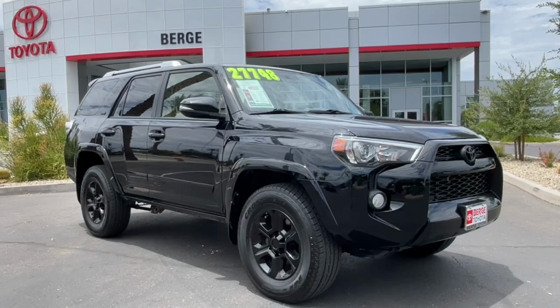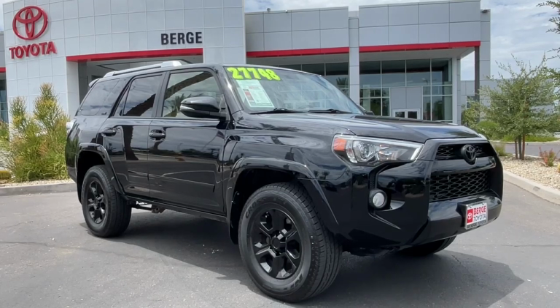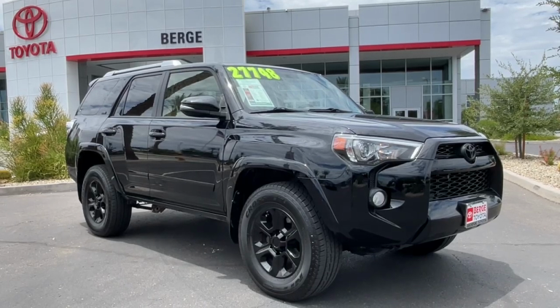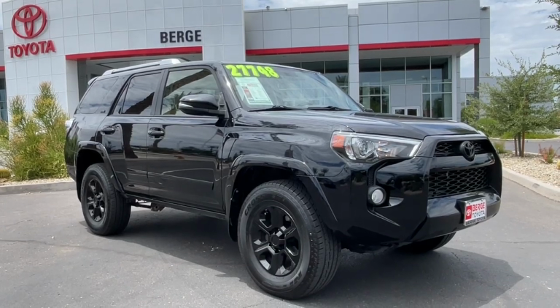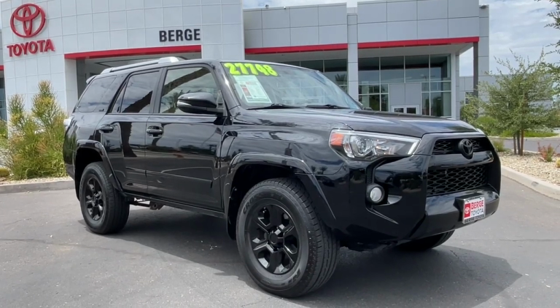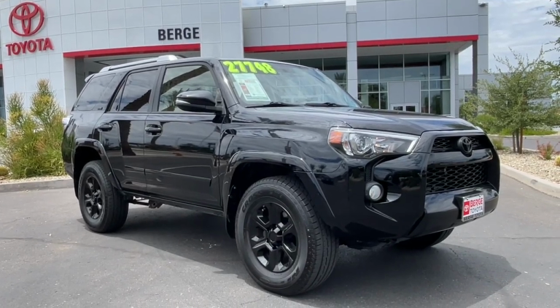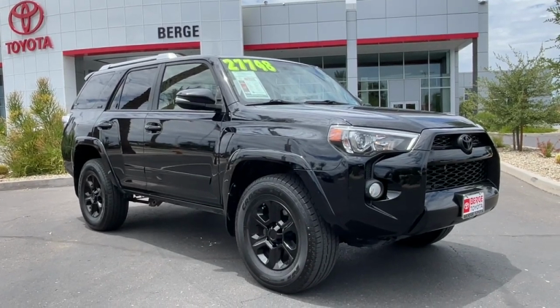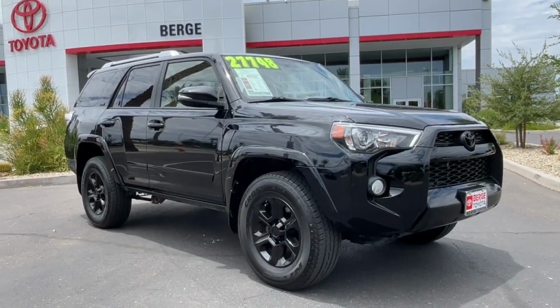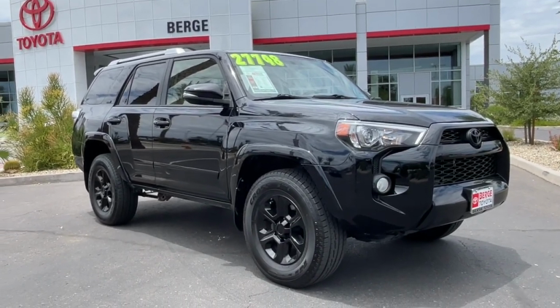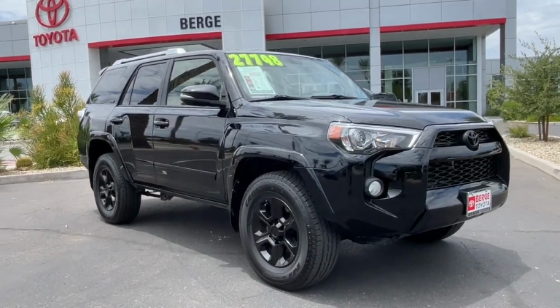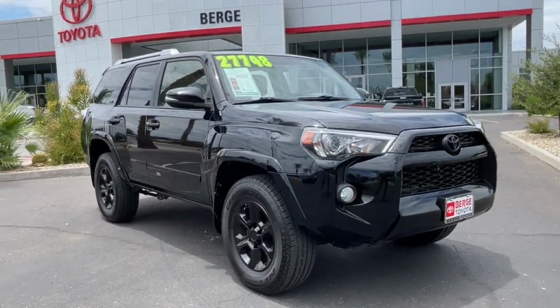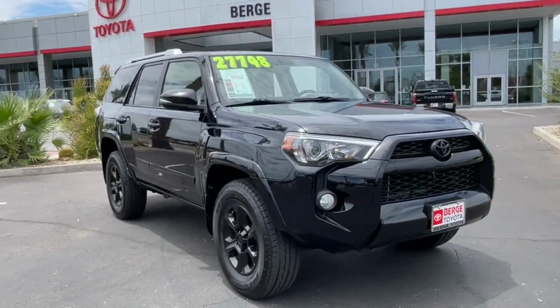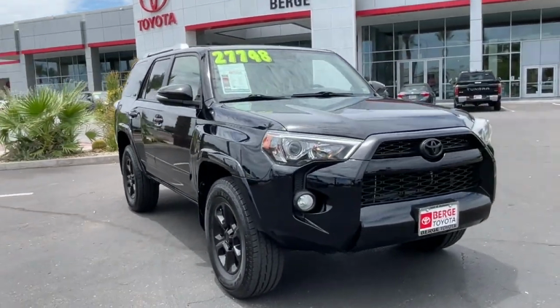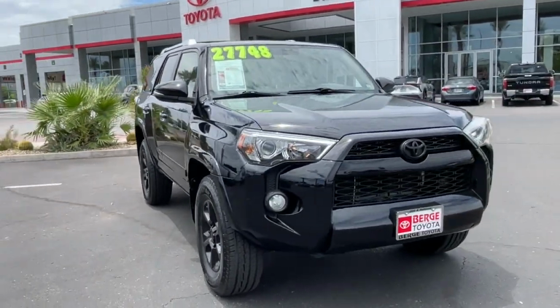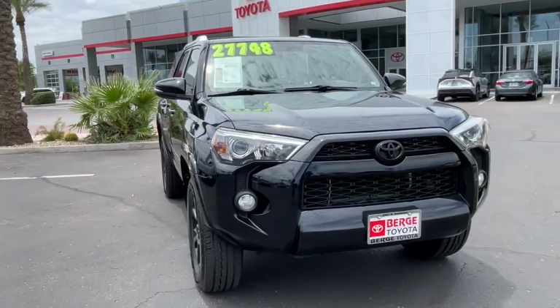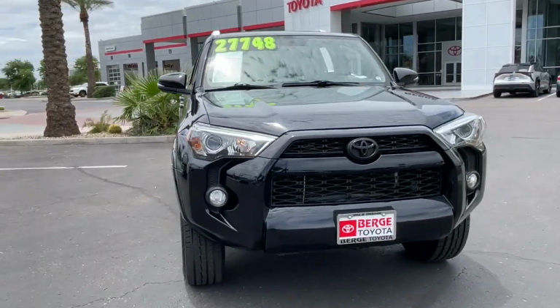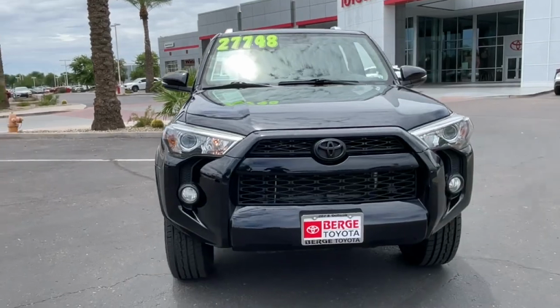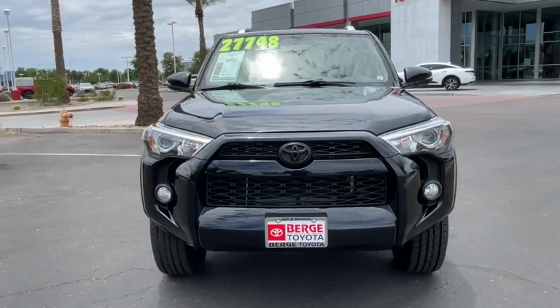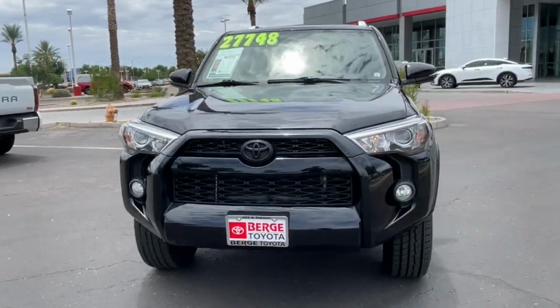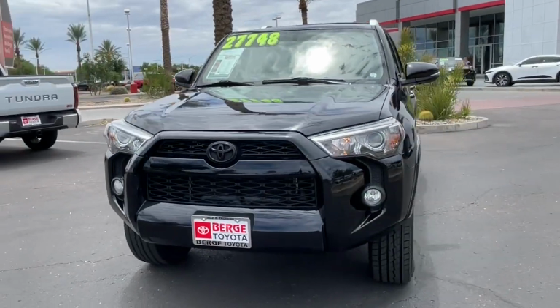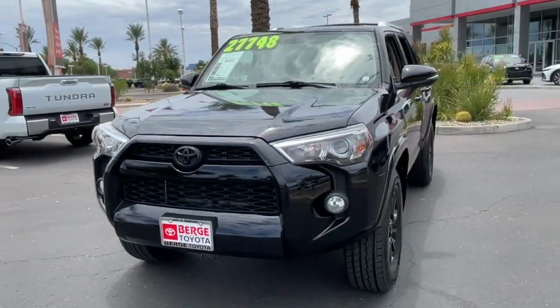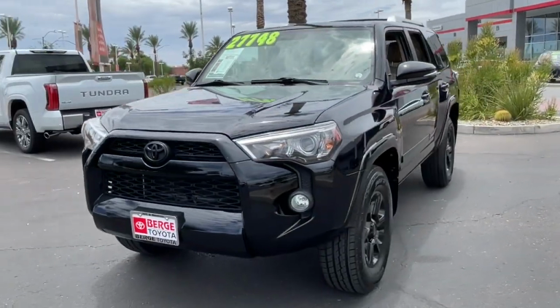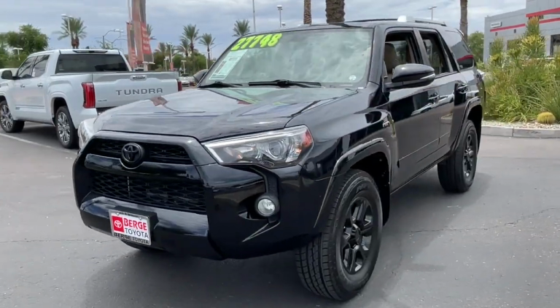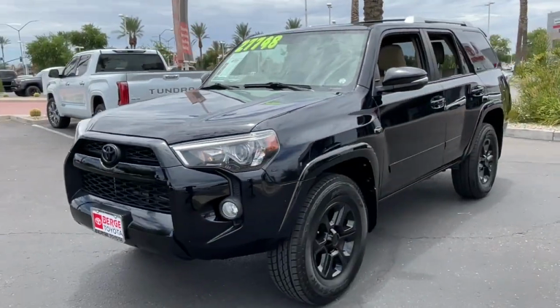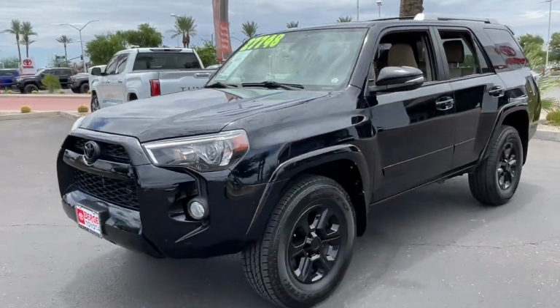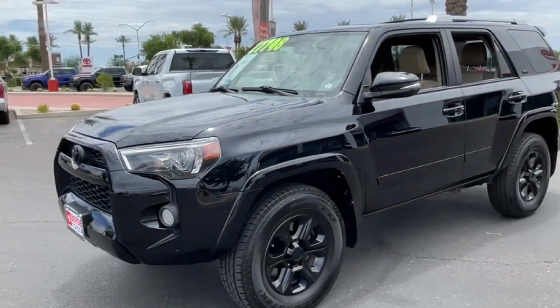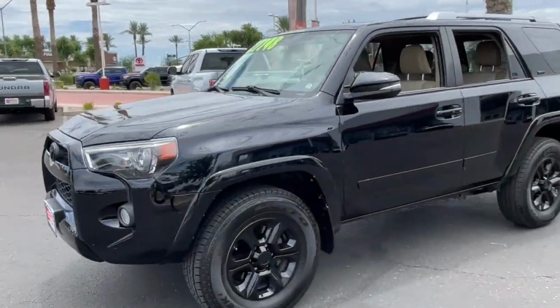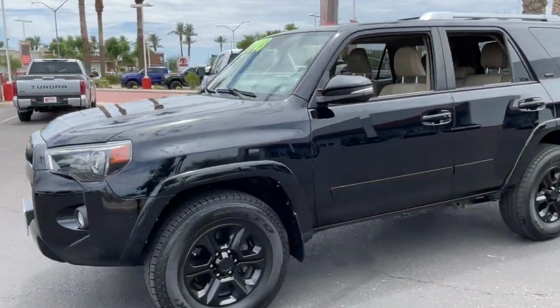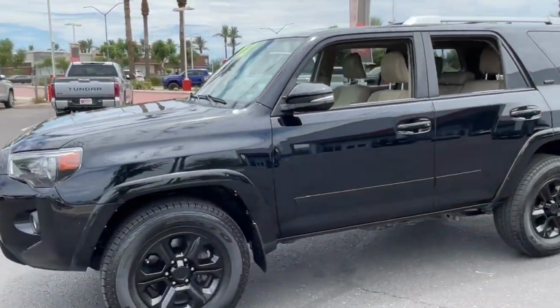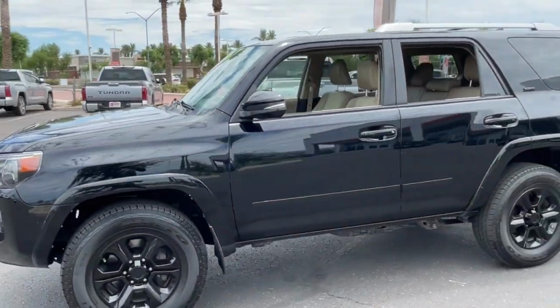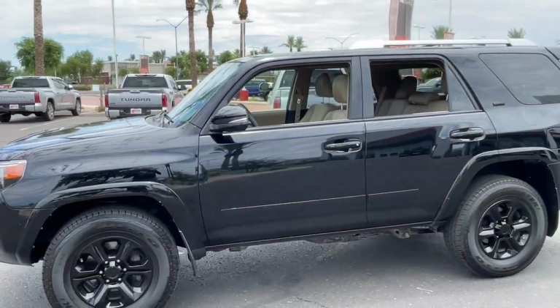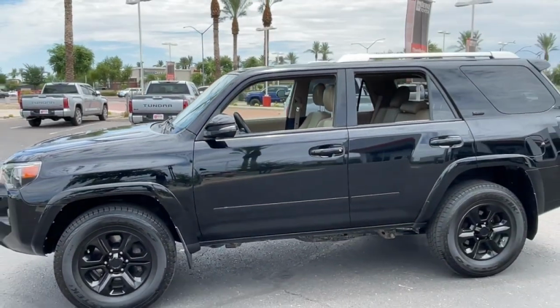You'll have love at first sight with the 2016 Toyota 4Runner. With less than 150,000 miles on the odometer, this vehicle stands out from the rest.